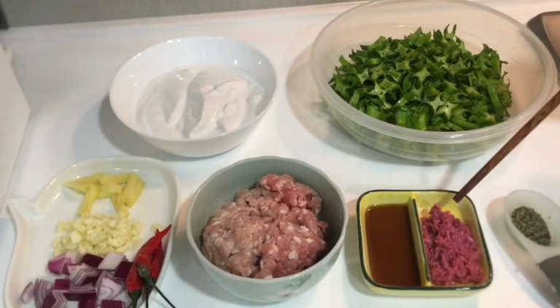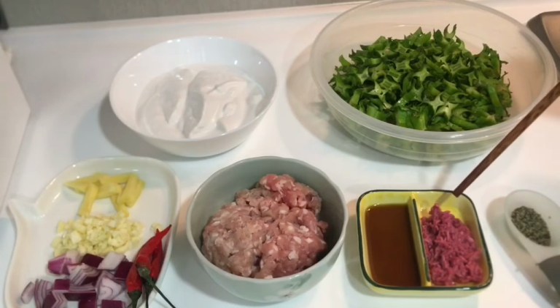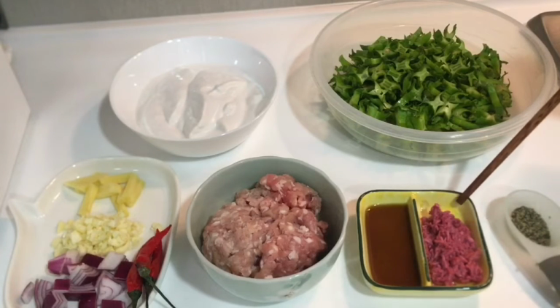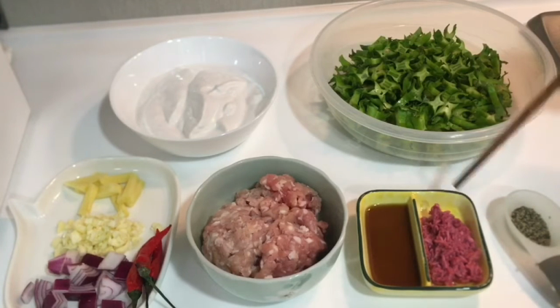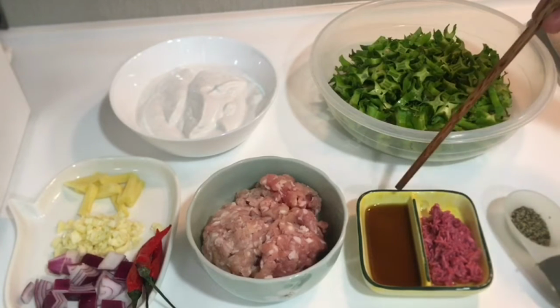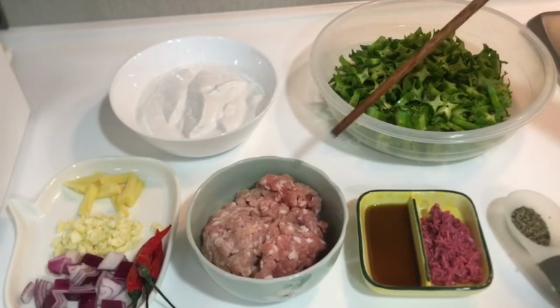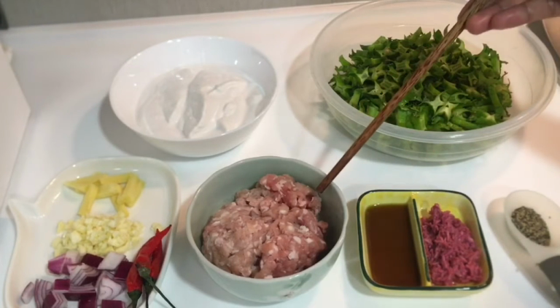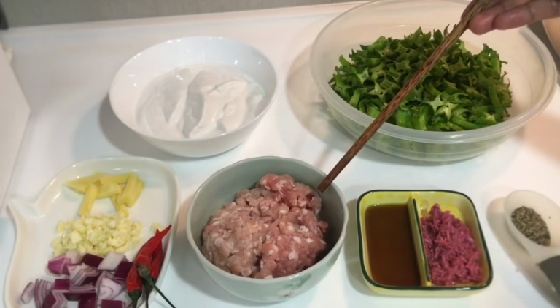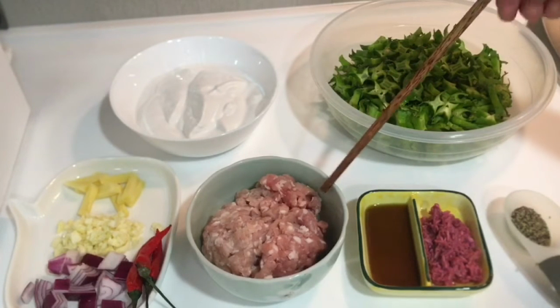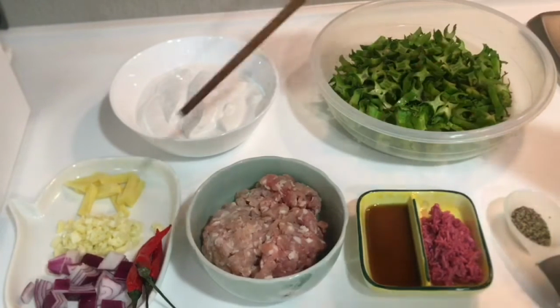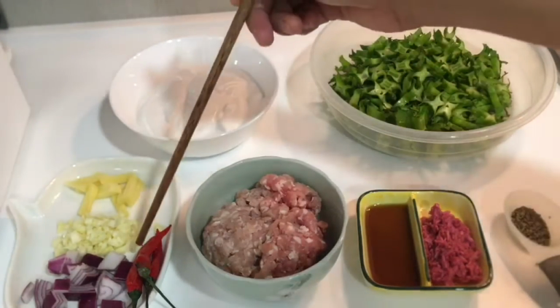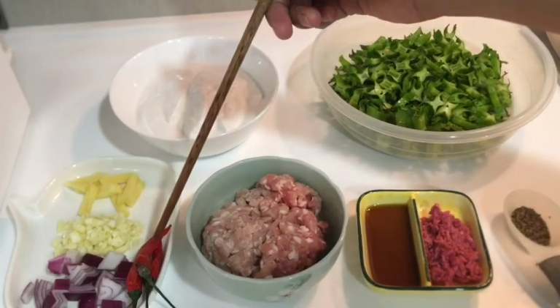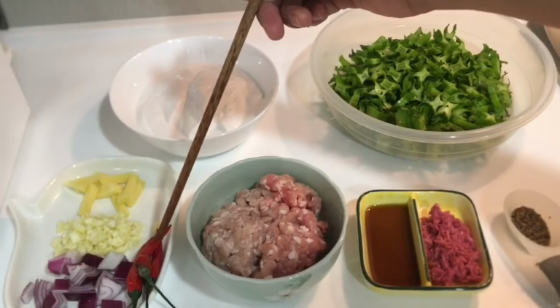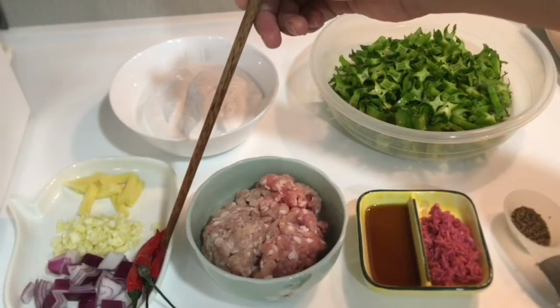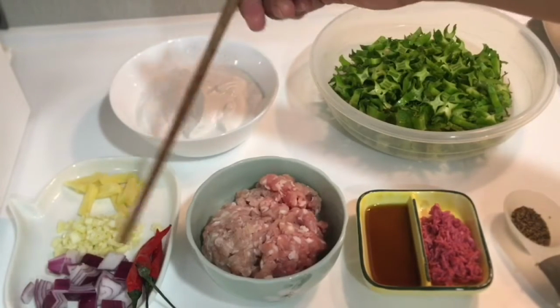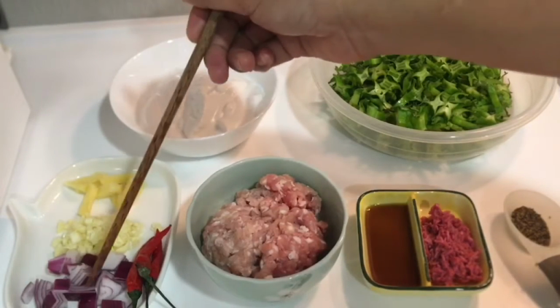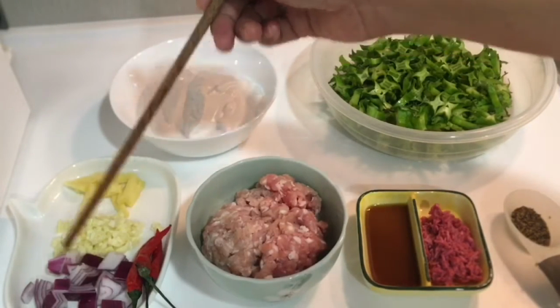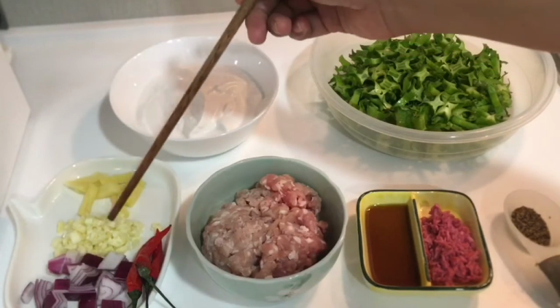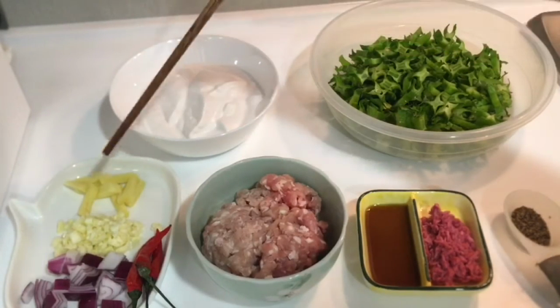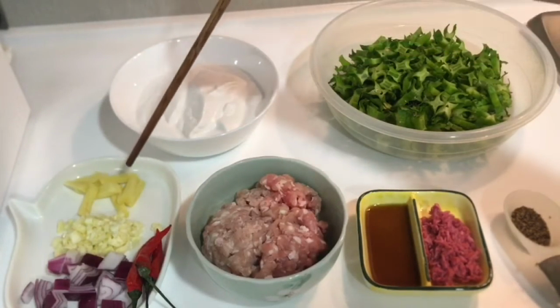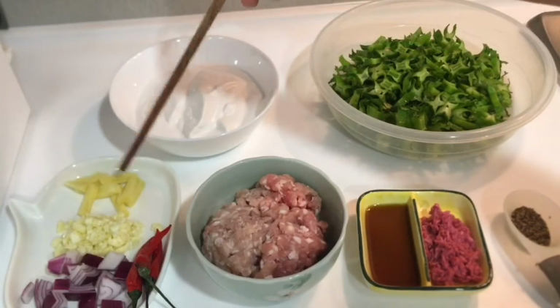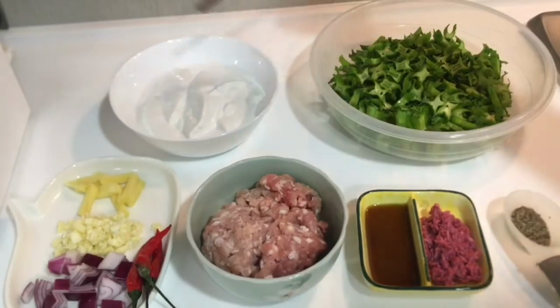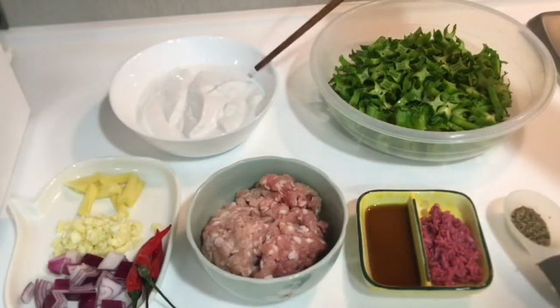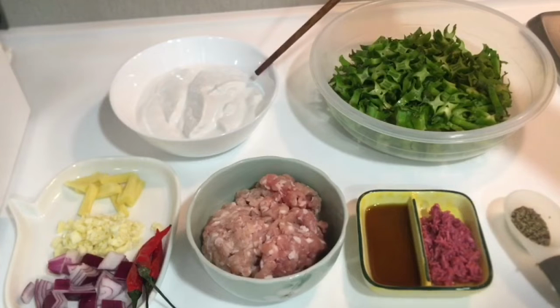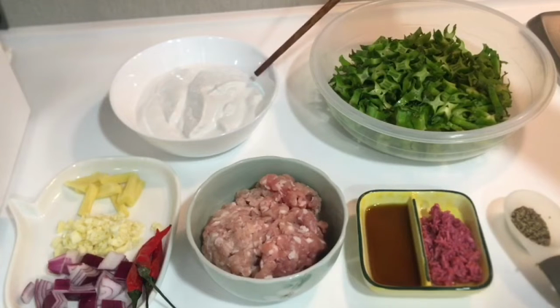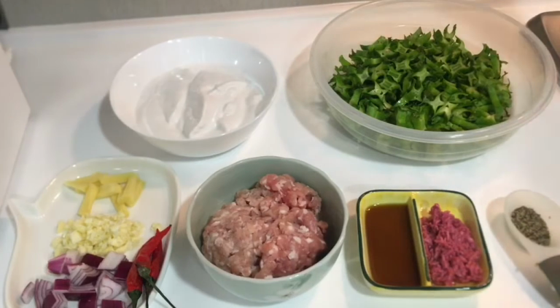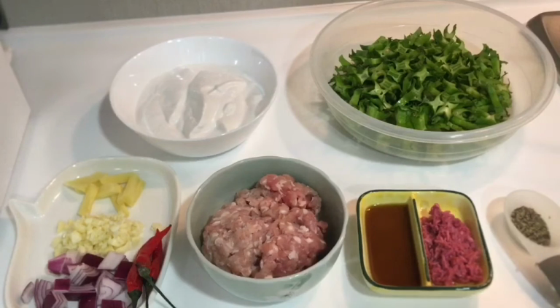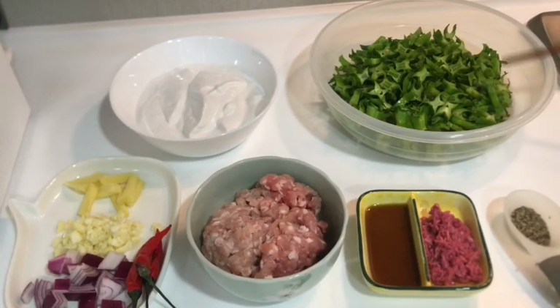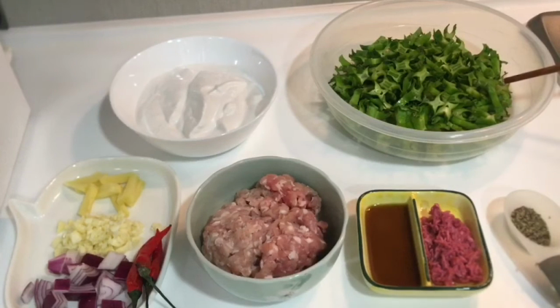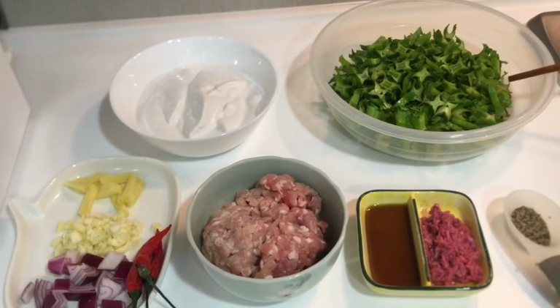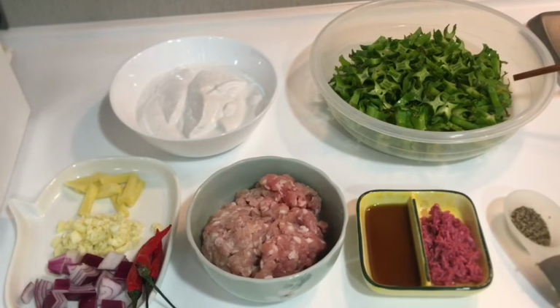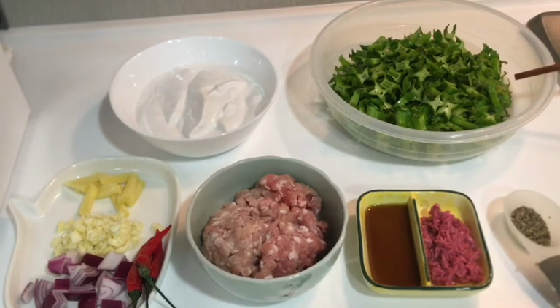Paminta, bagong alamang, patis, diniling na karne ng baboy, sili, sibuyas, bawang, luya, coconut cream, at ang ating sigarilias.